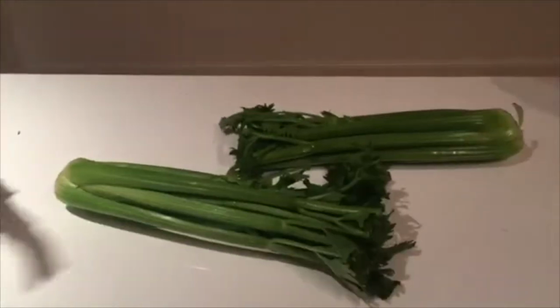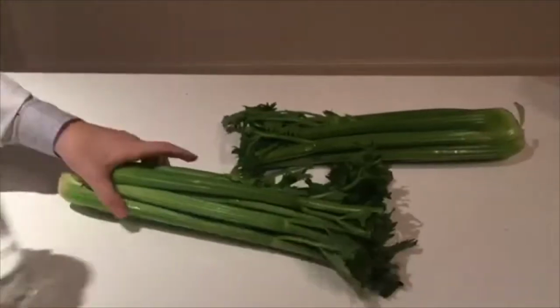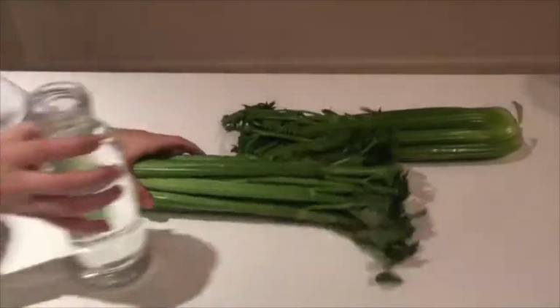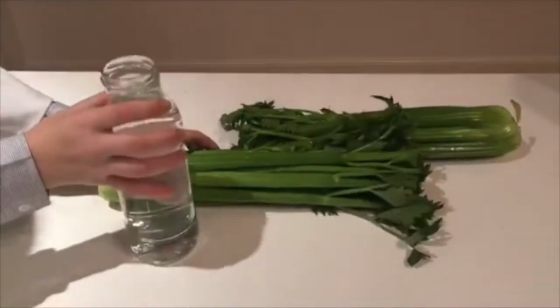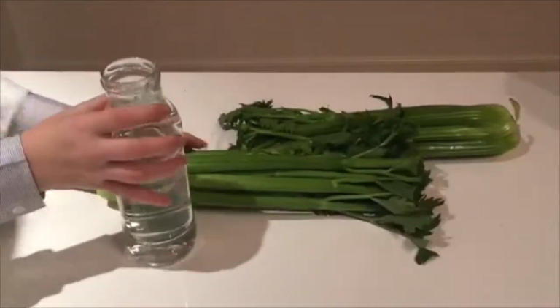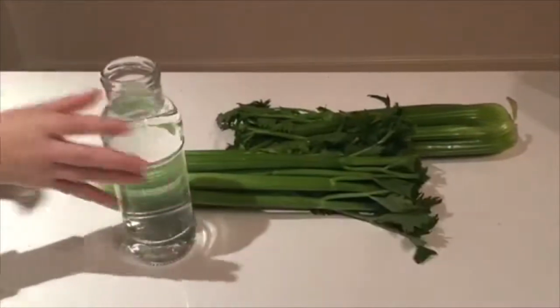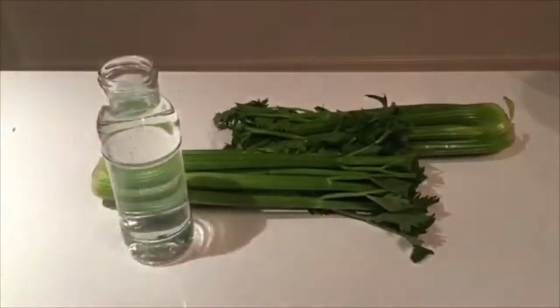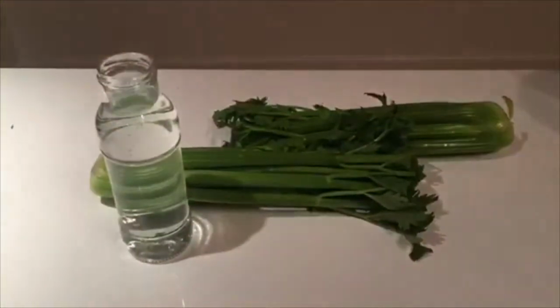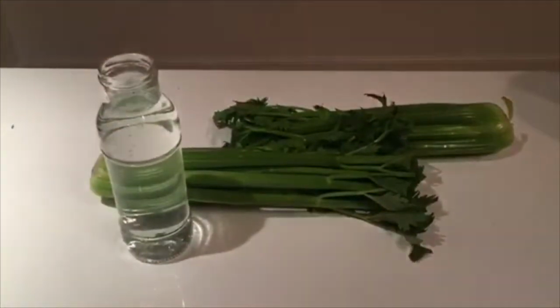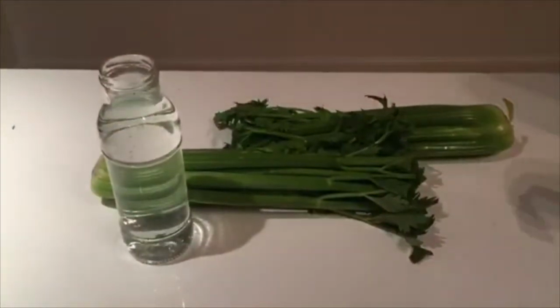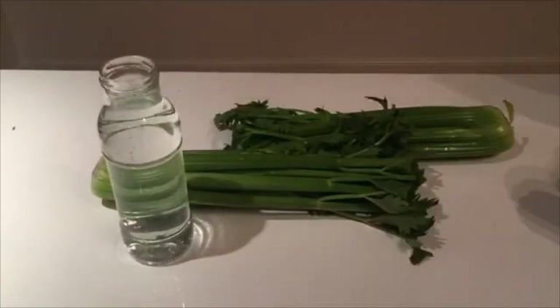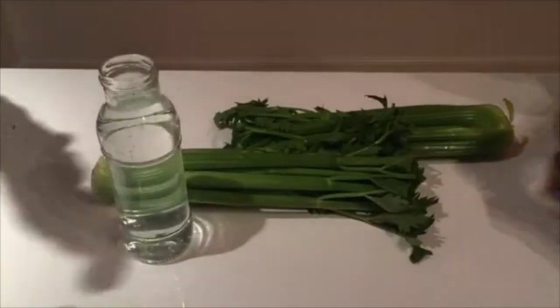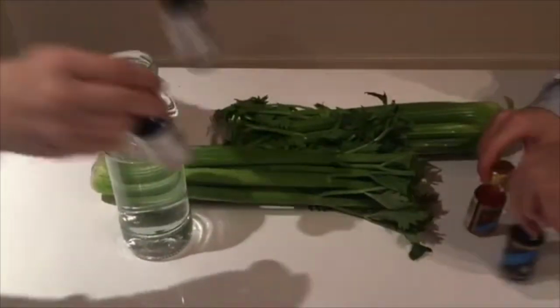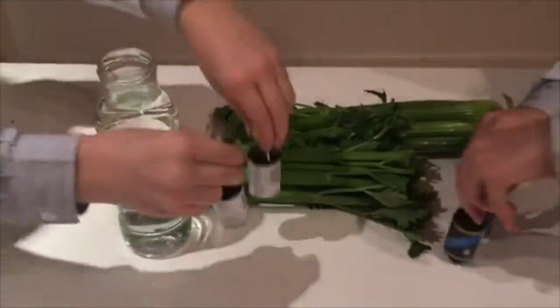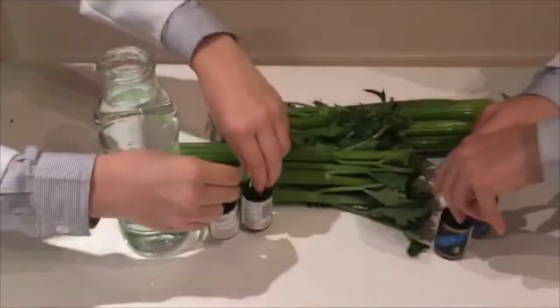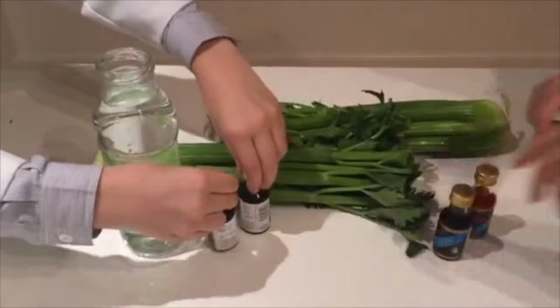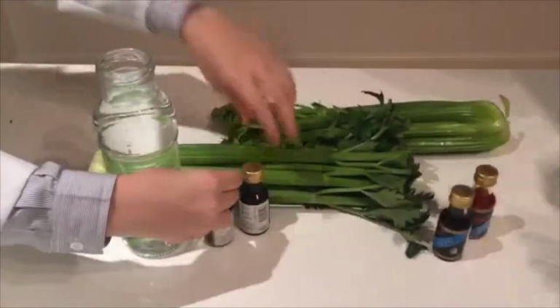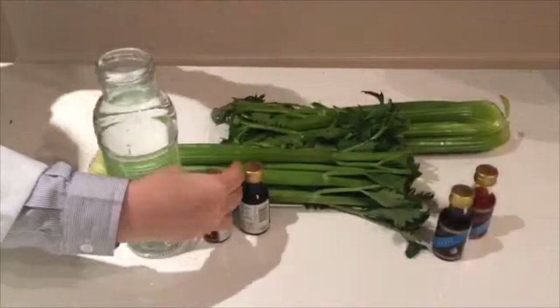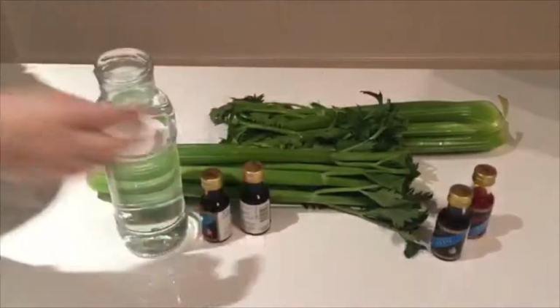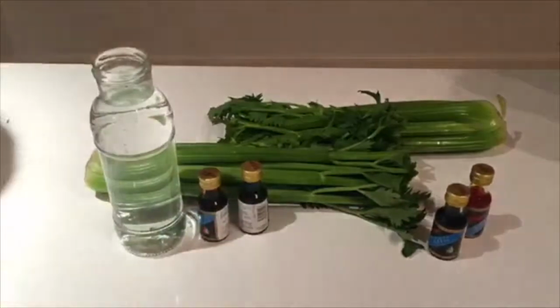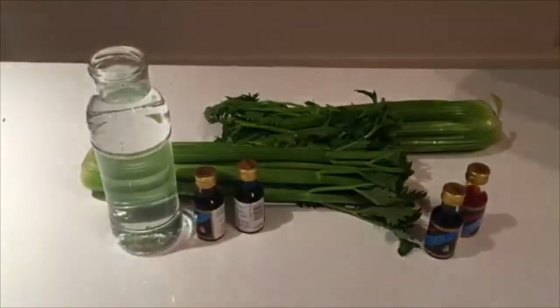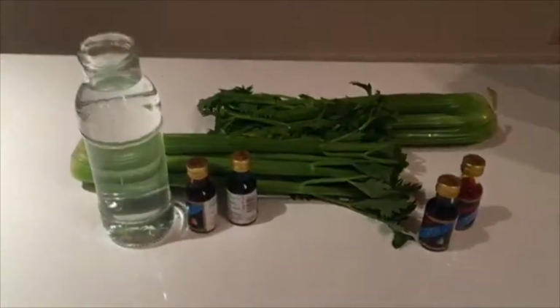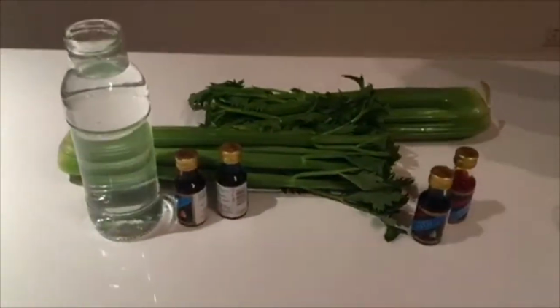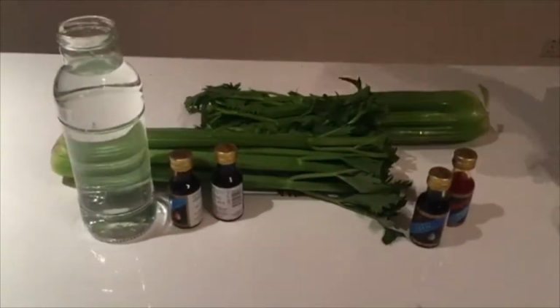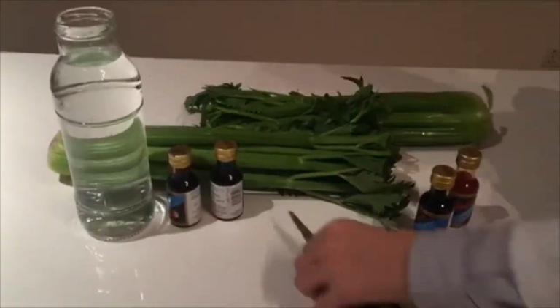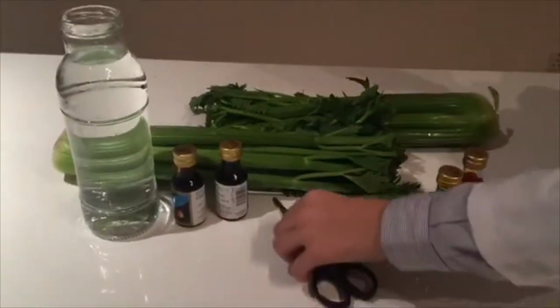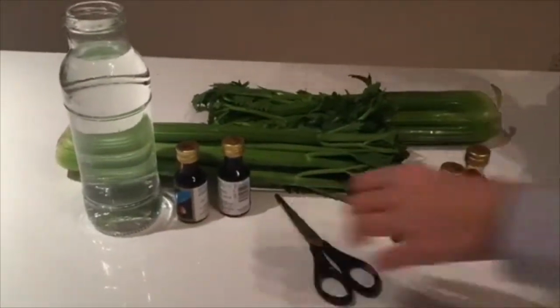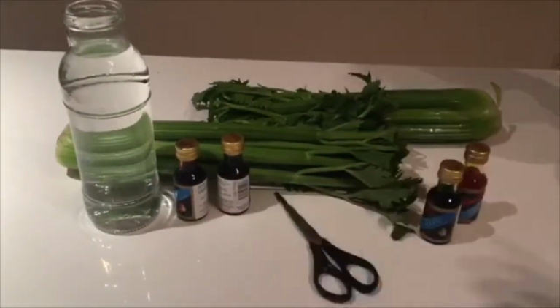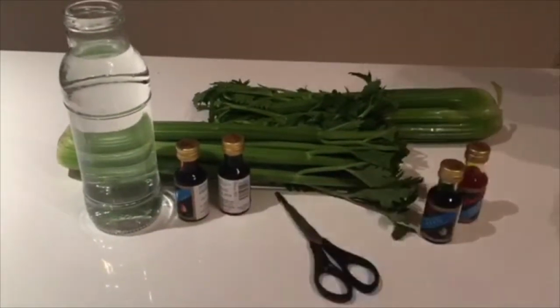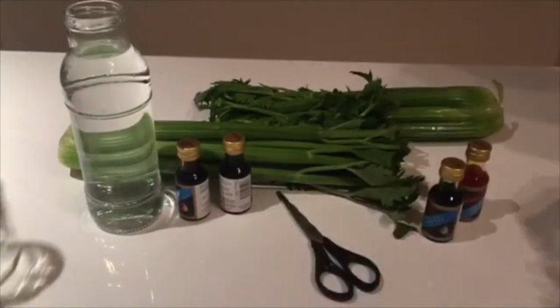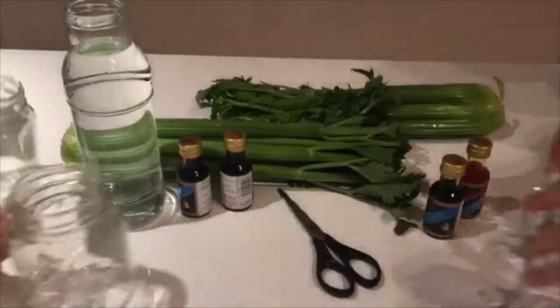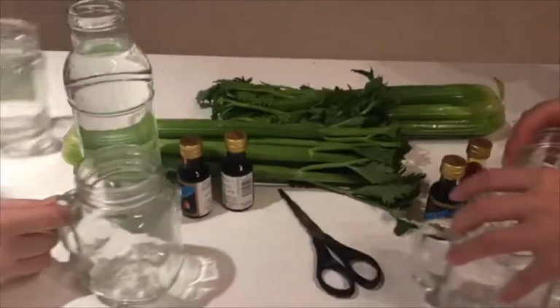Here's what you'll need: celery, water, food coloring, scissors, and cups.